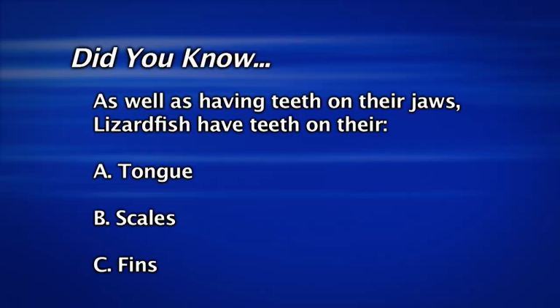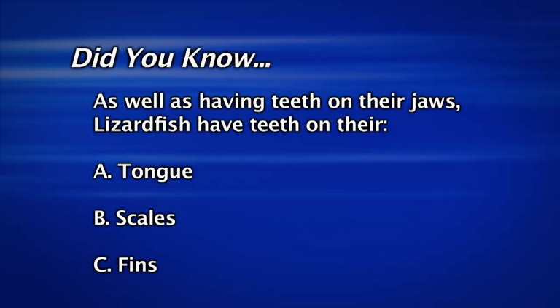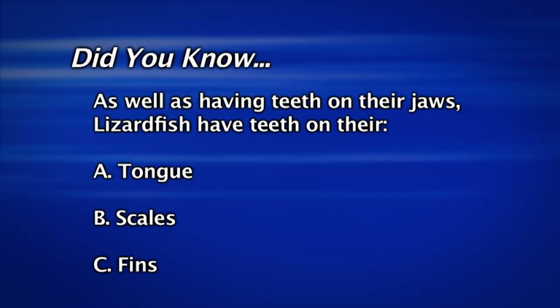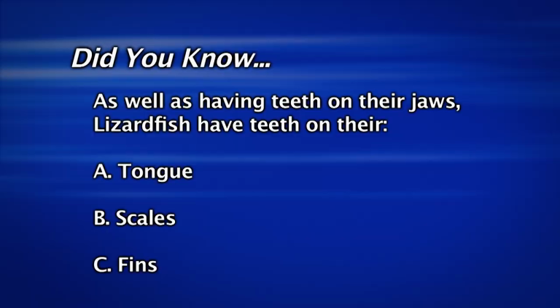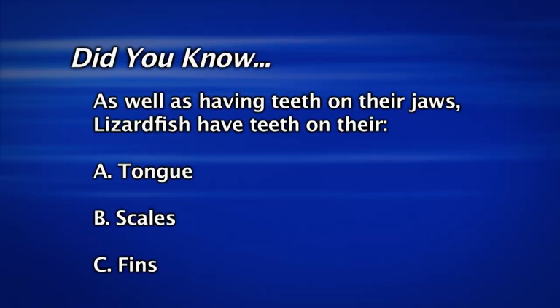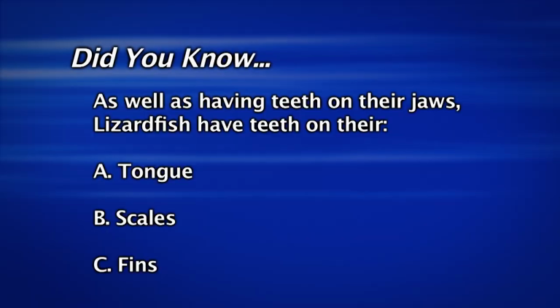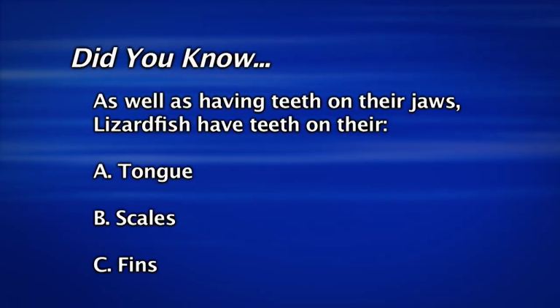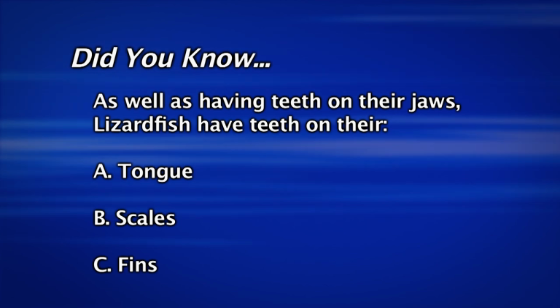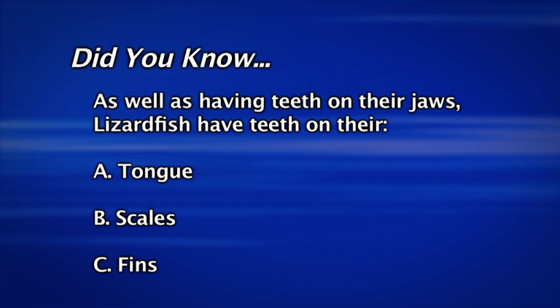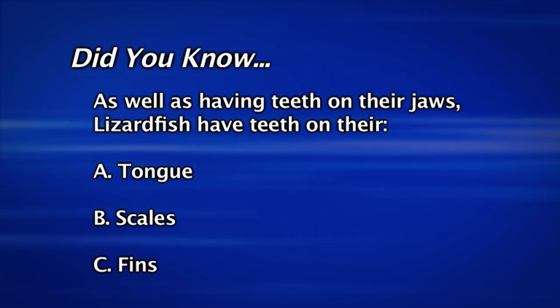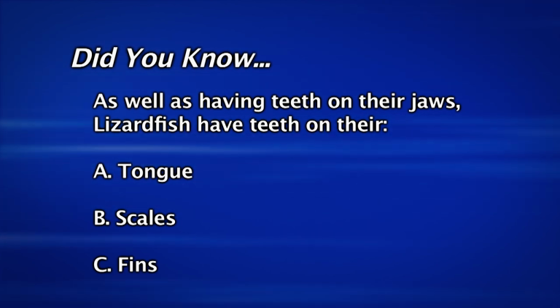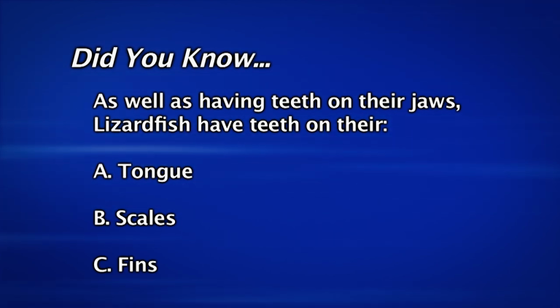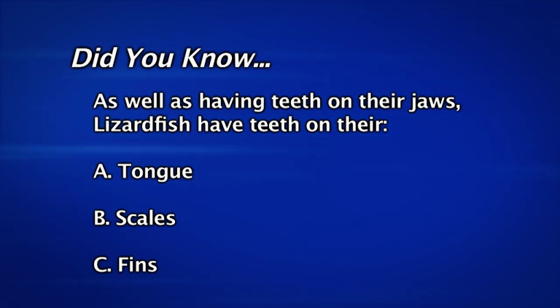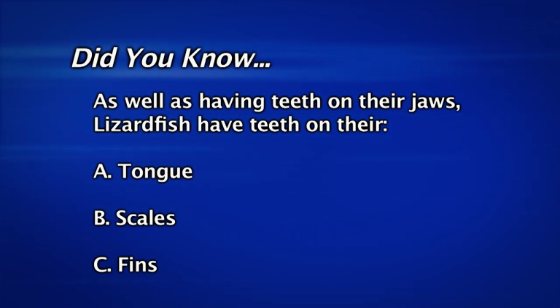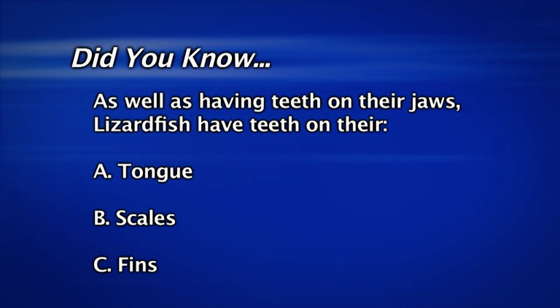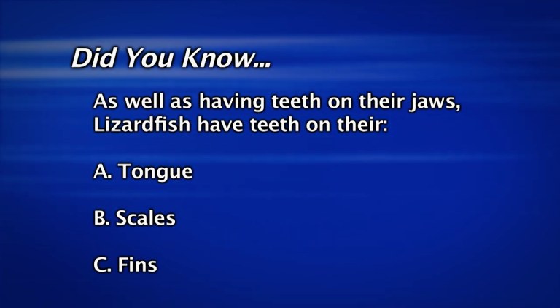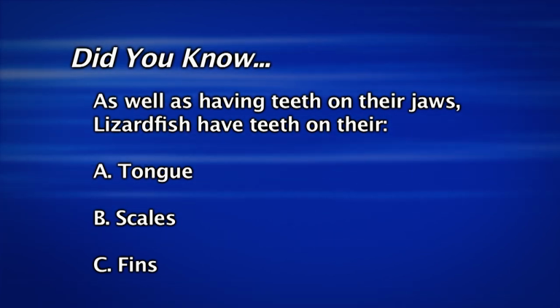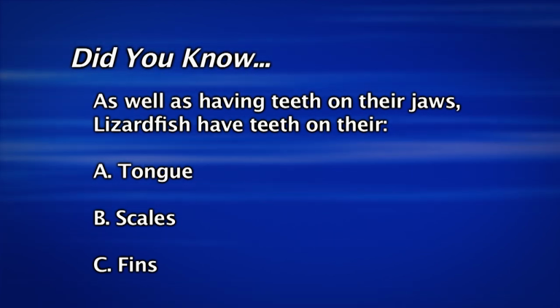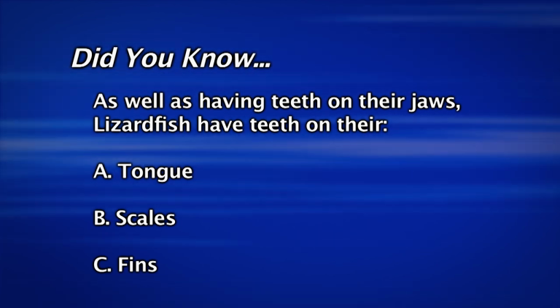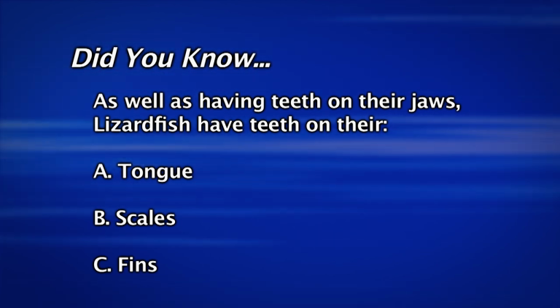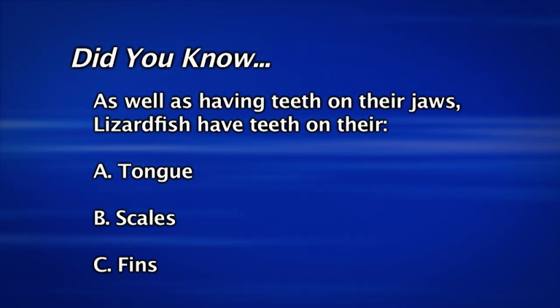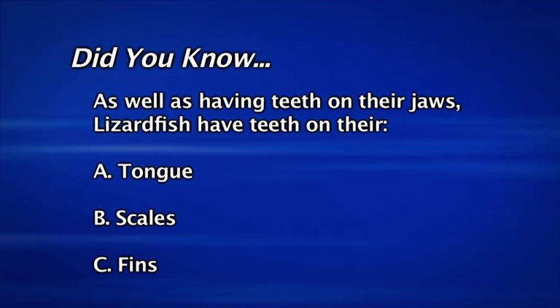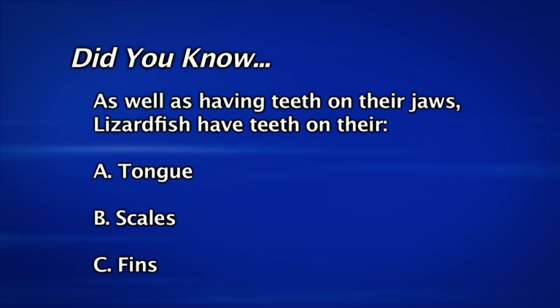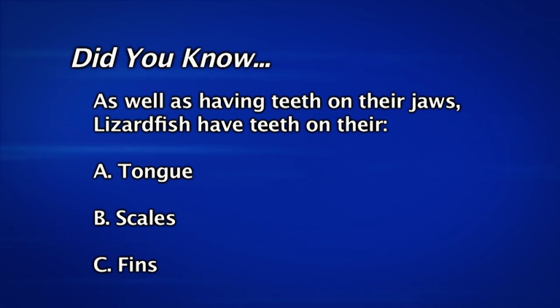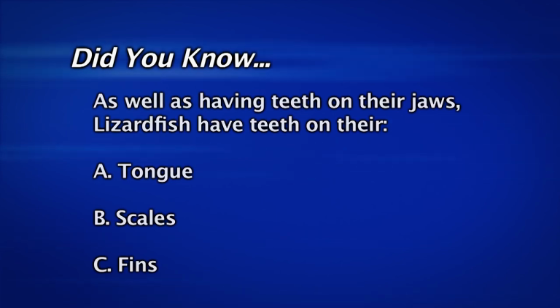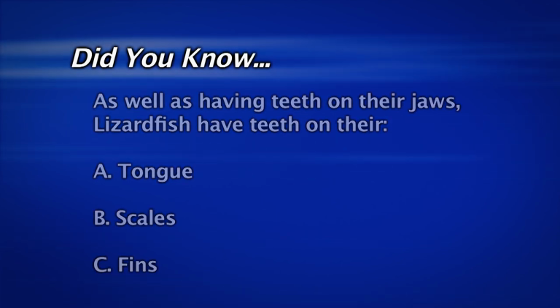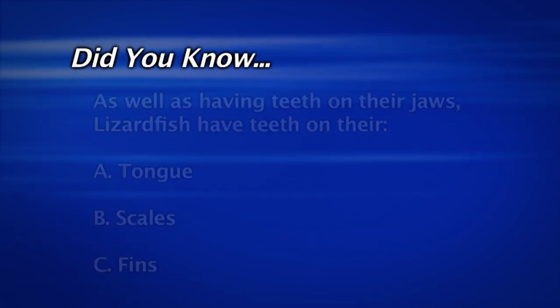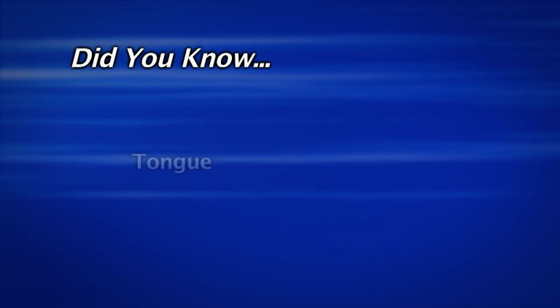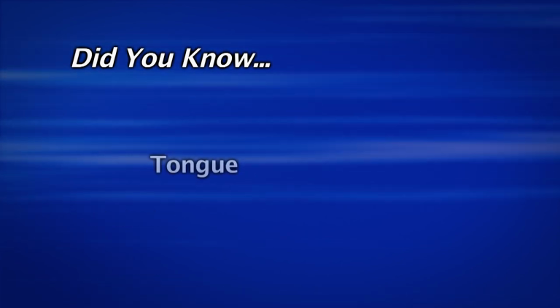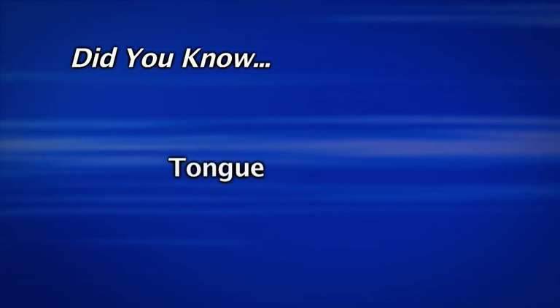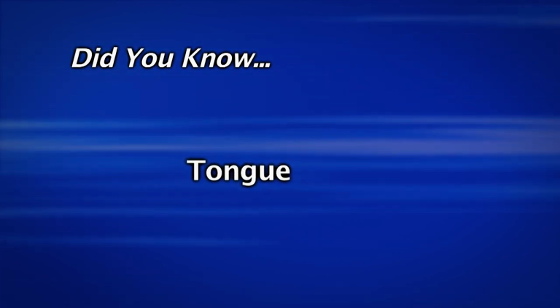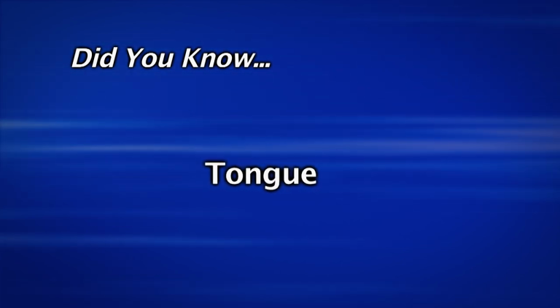Did you know that as well as having teeth on their jaws, lizardfish also have teeth on their tongue, scales, or fins? That's right — they also have teeth on their tongue.